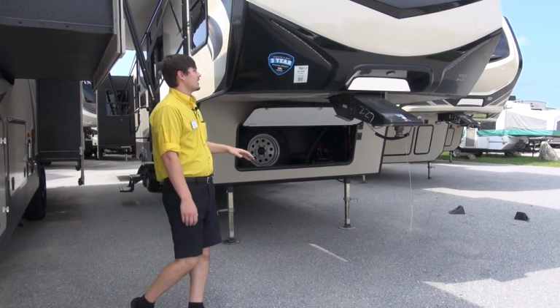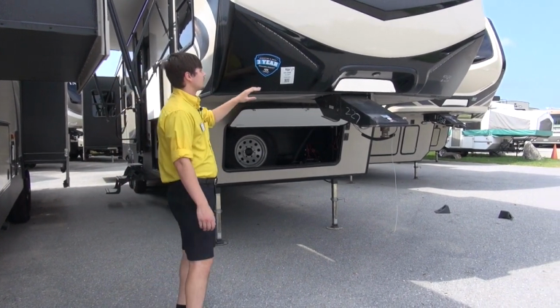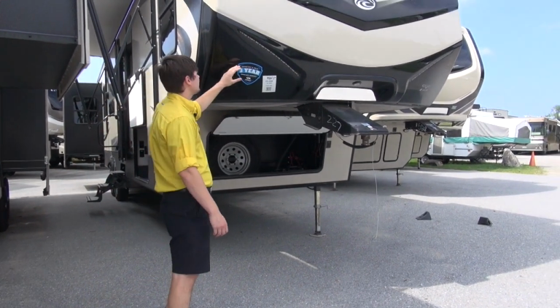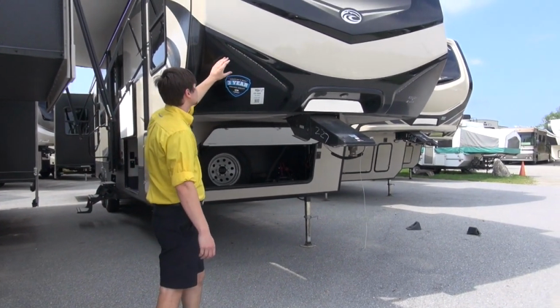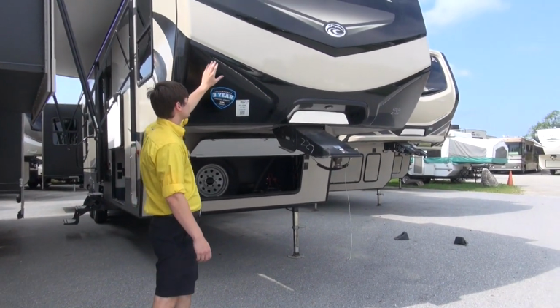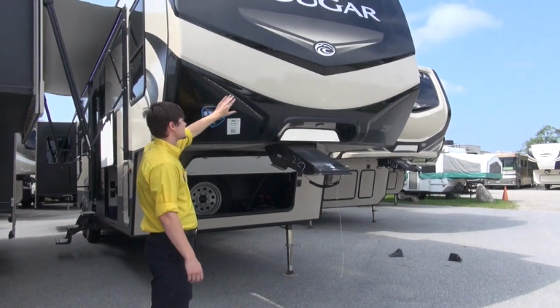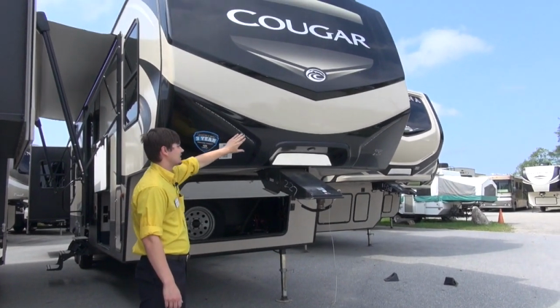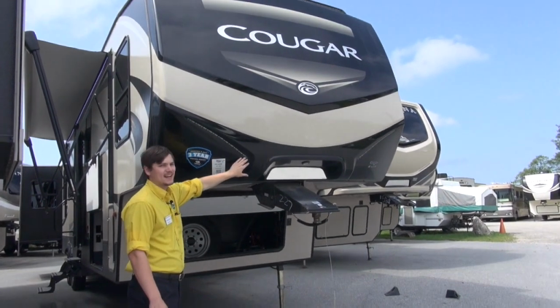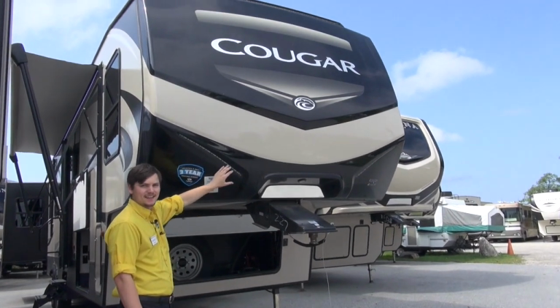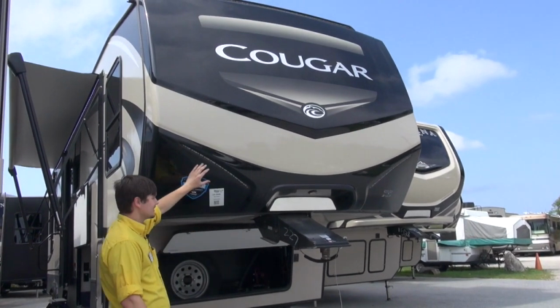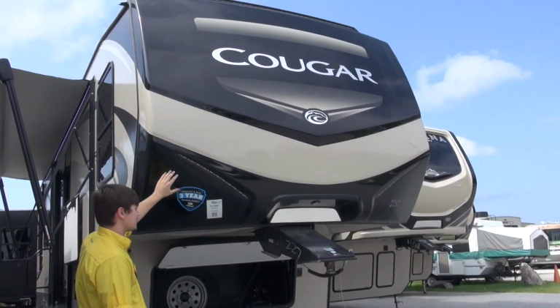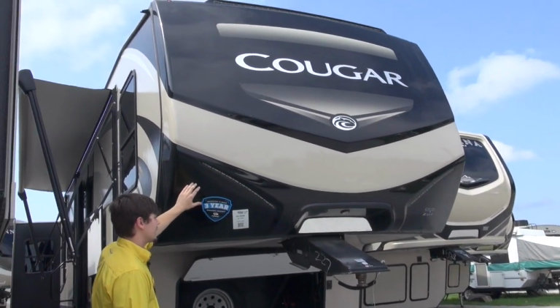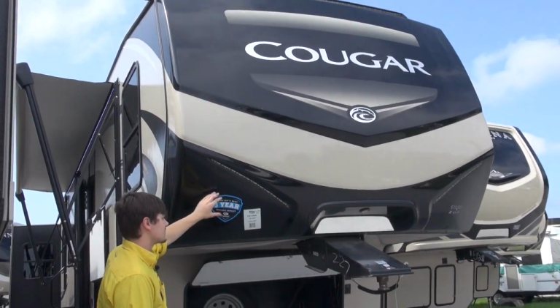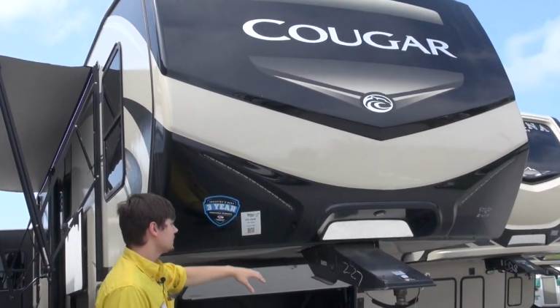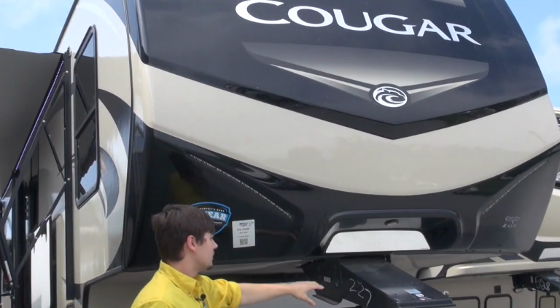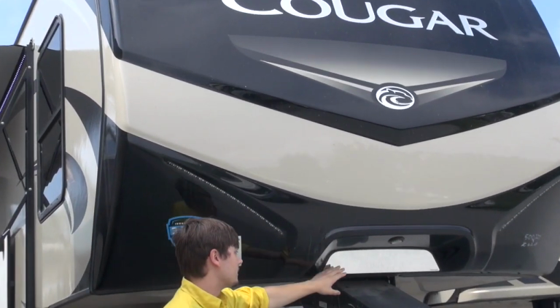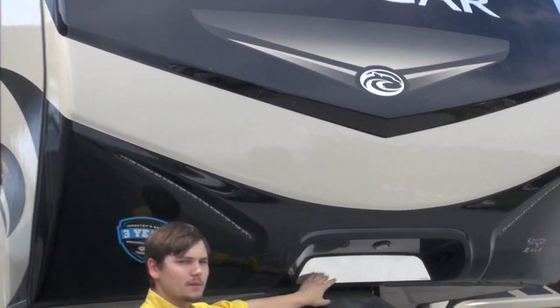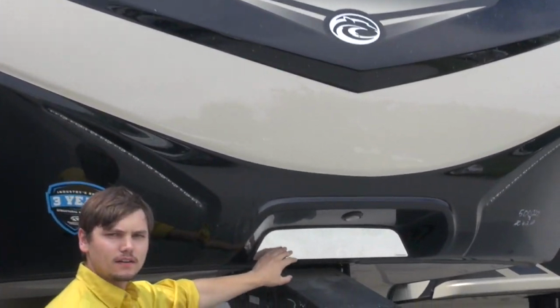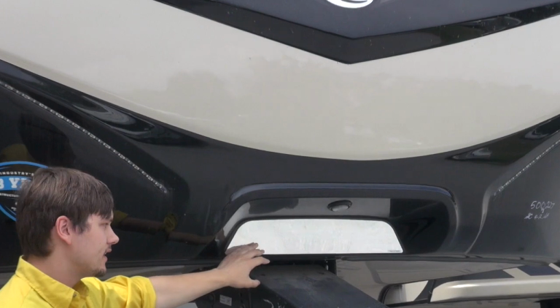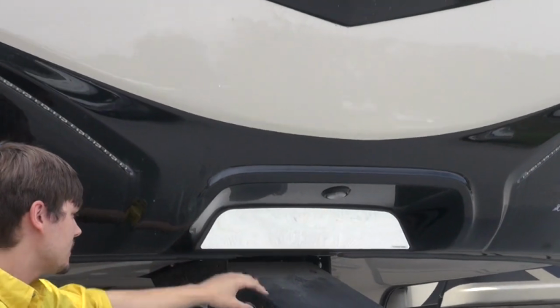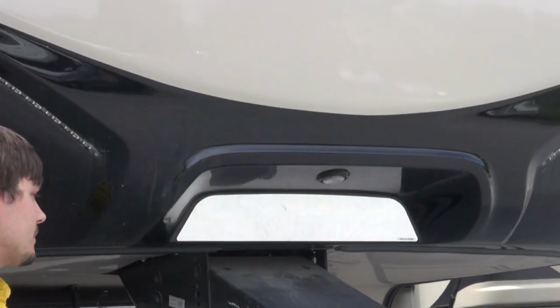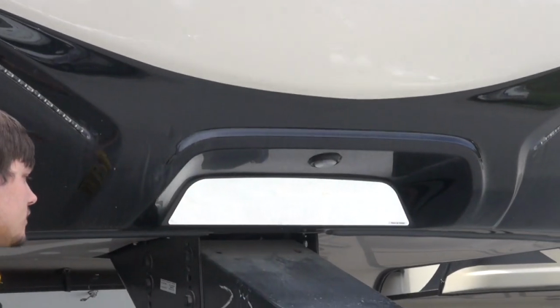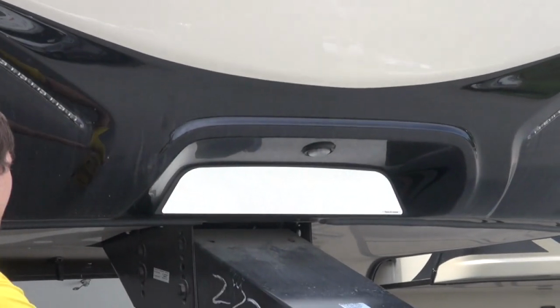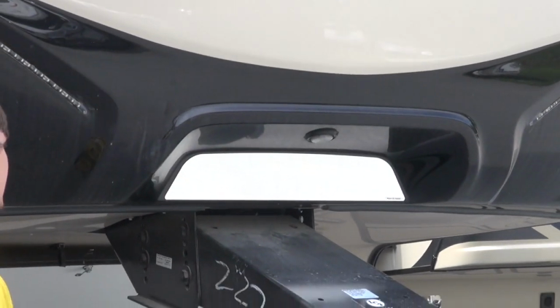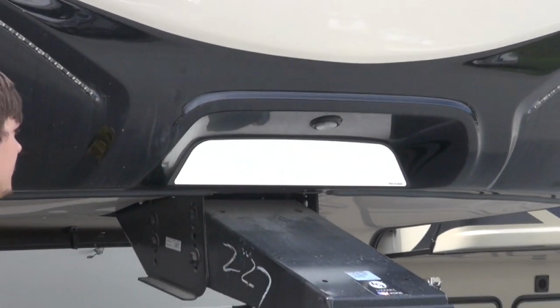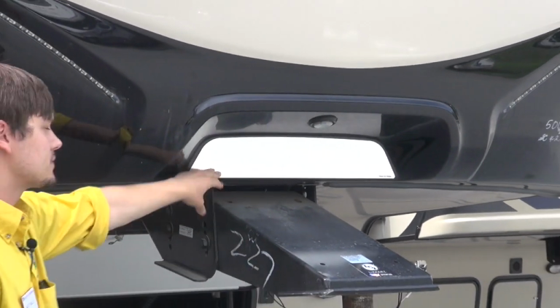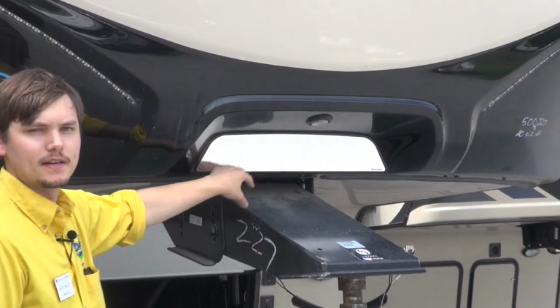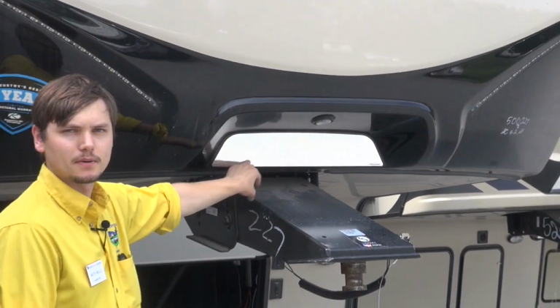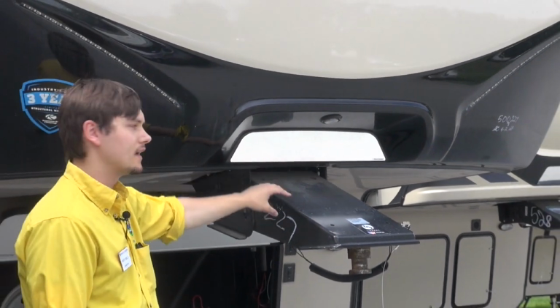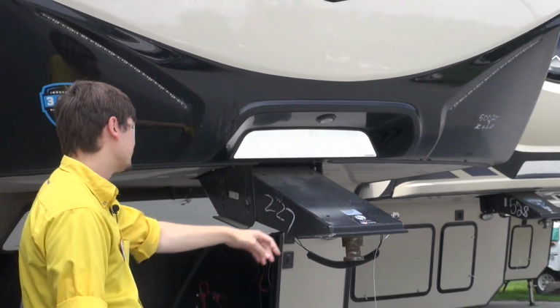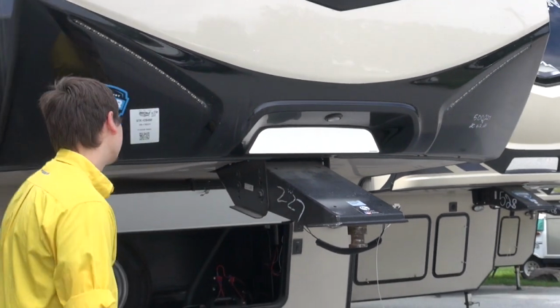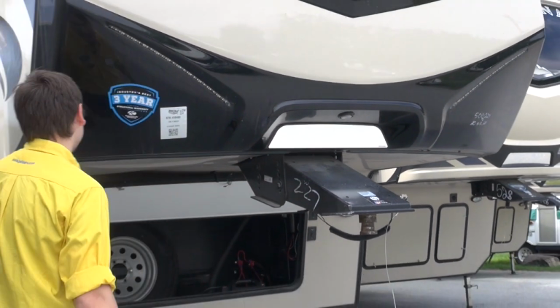On the front cap here we're going to notice some nice accent lighting, which is going to provide a nice look. We have a backup mirror right here as well, so when you're backing your truck up to hitch it up, this mirror is going to help you out.